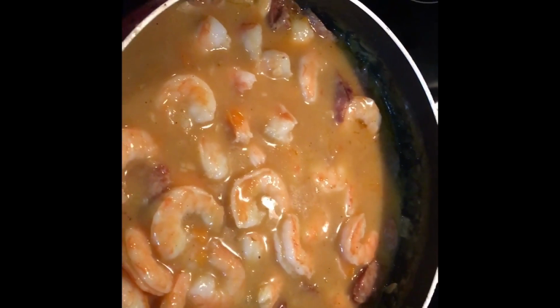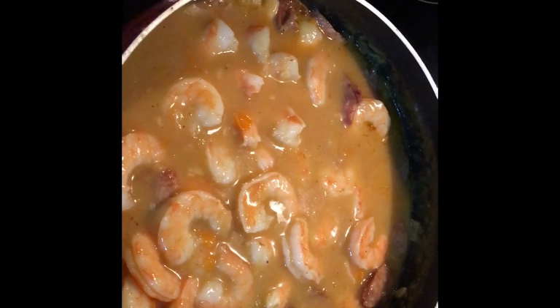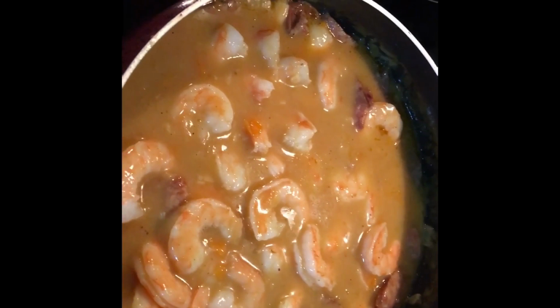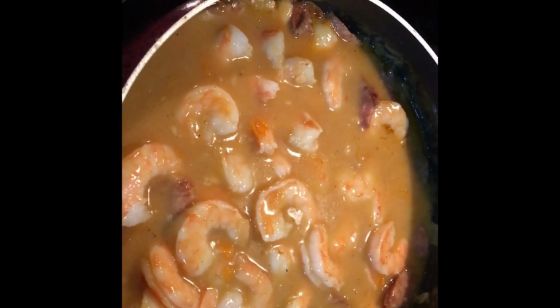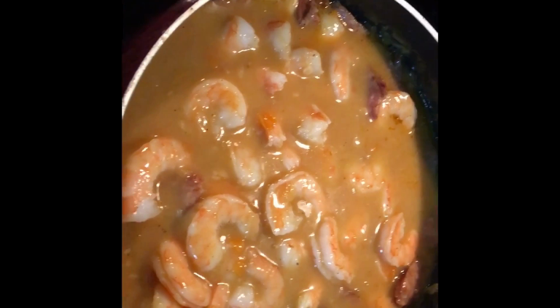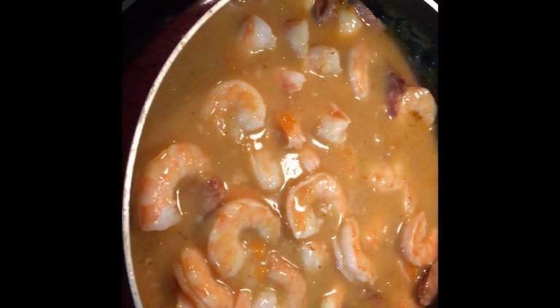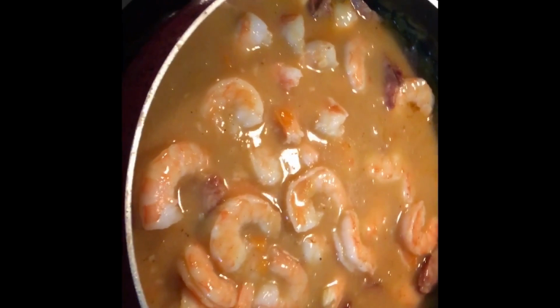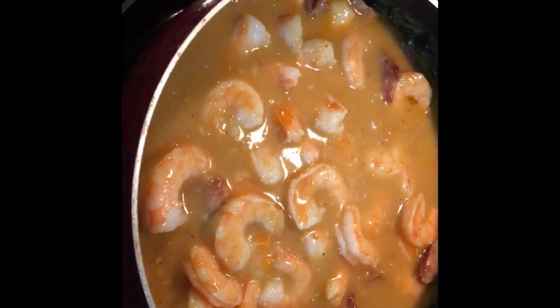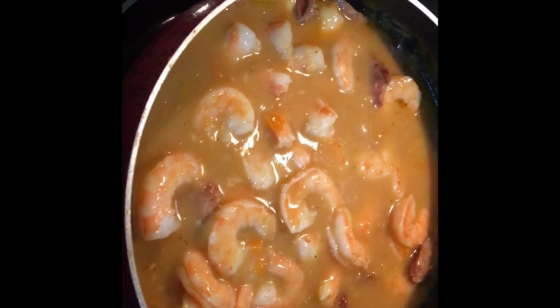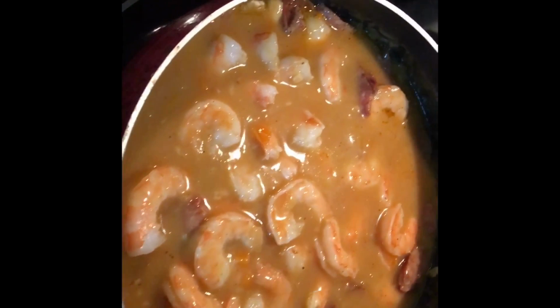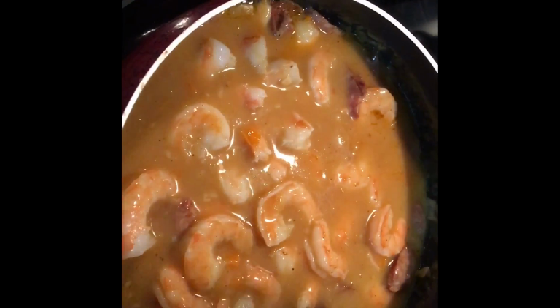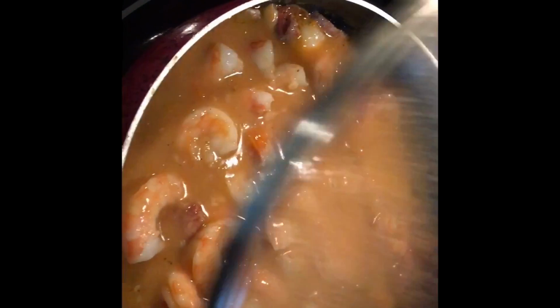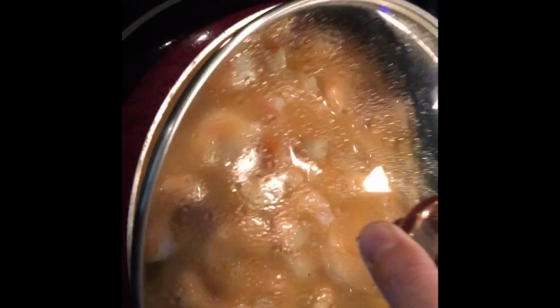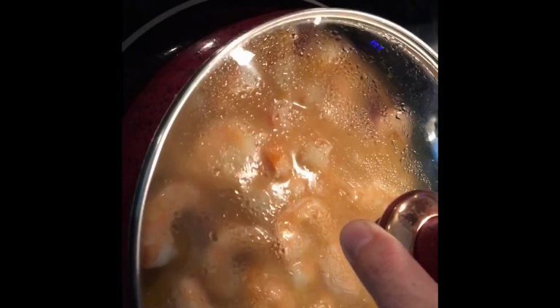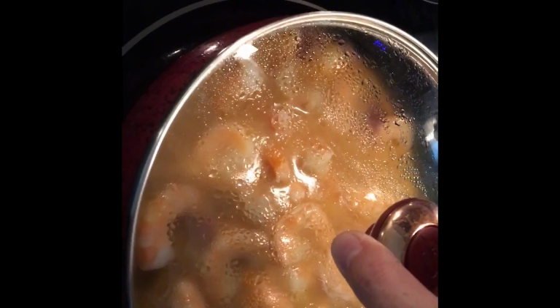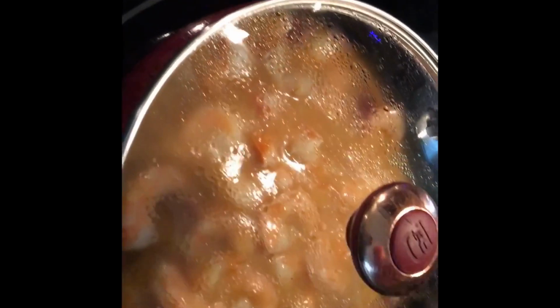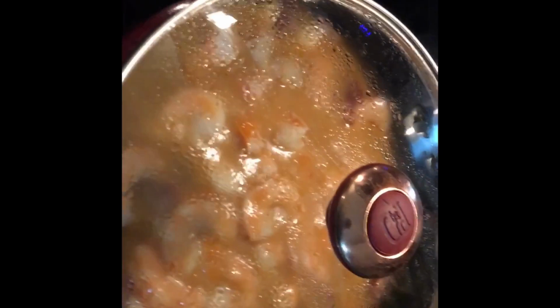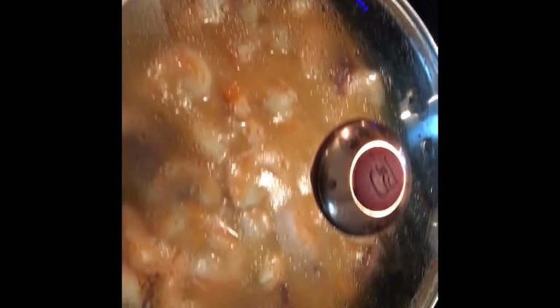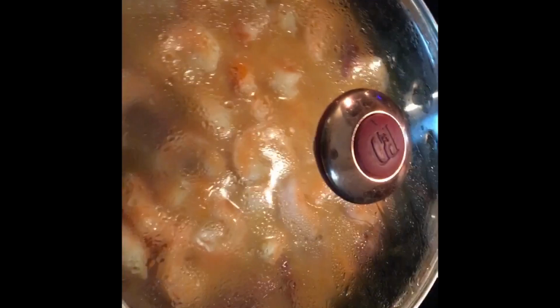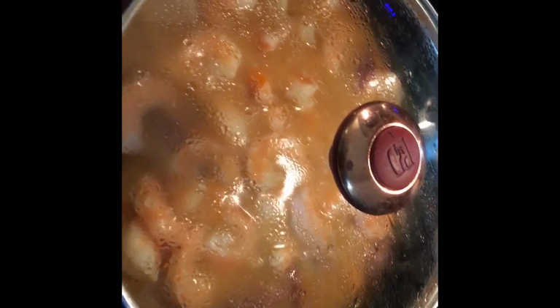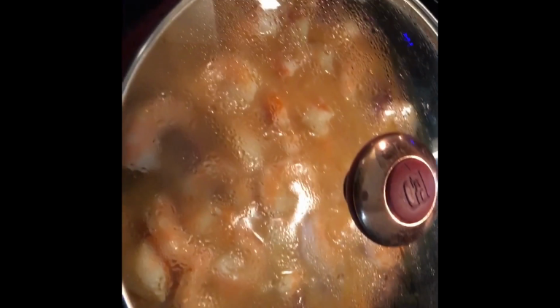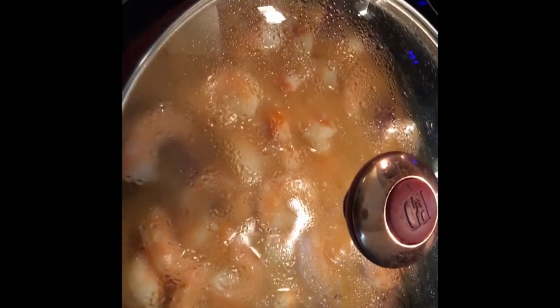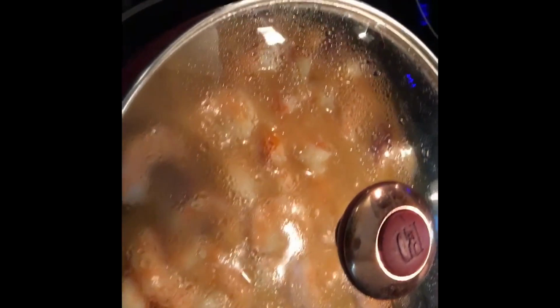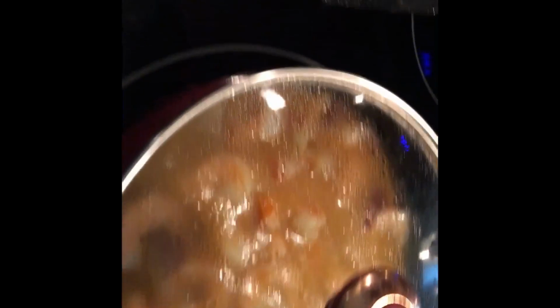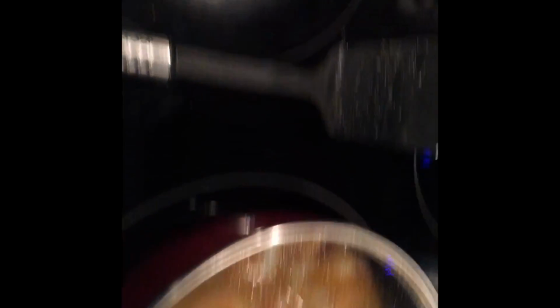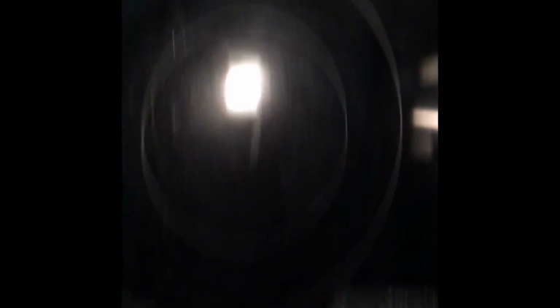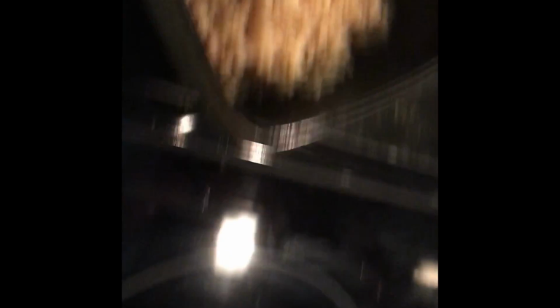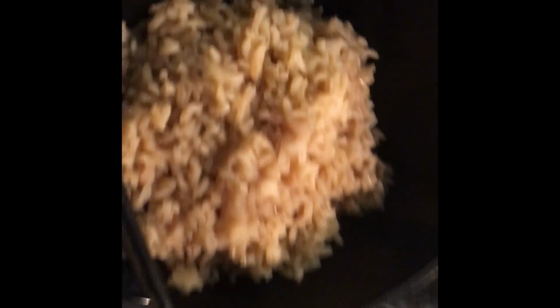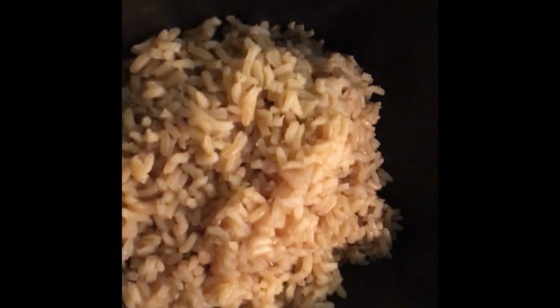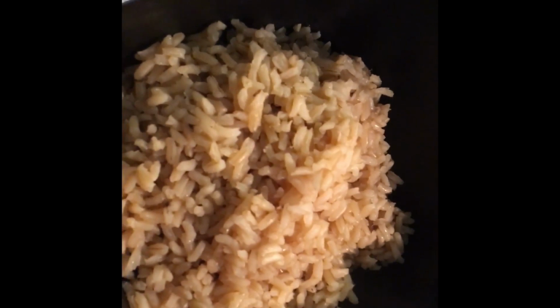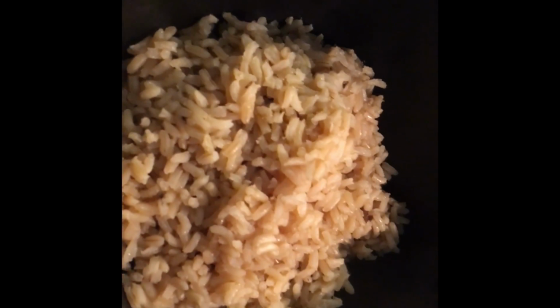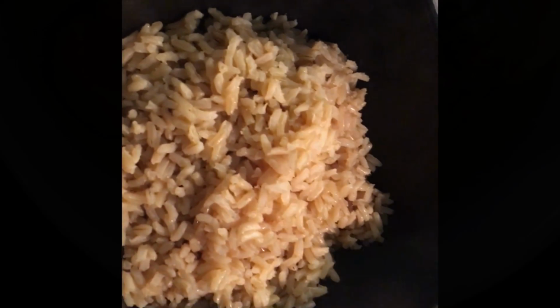Just put the shrimp in — it's done. And we're going to serve it over some Uncle Ben's rice.